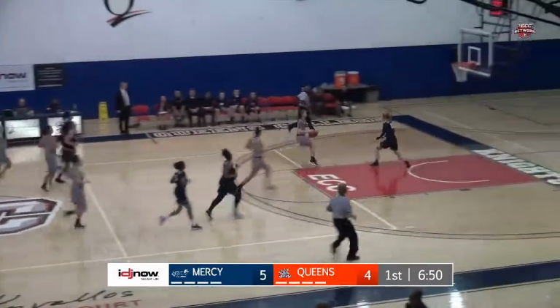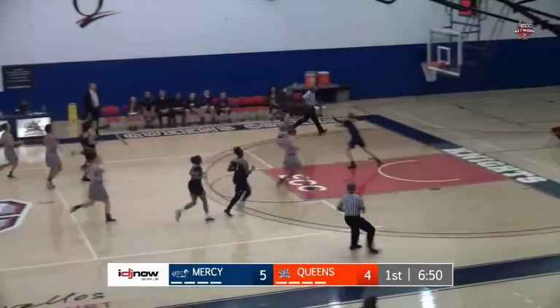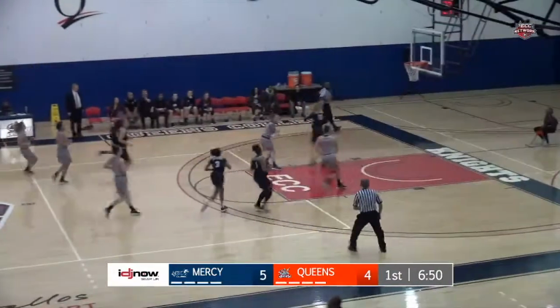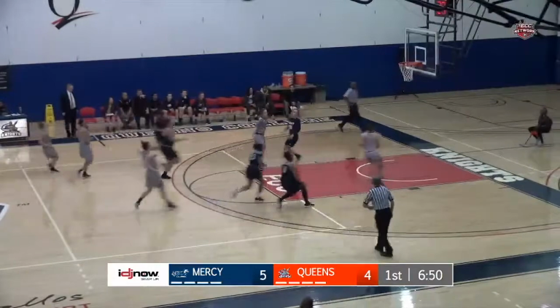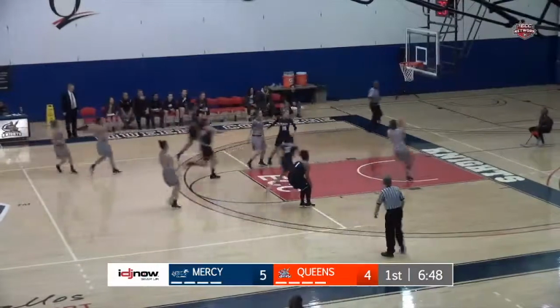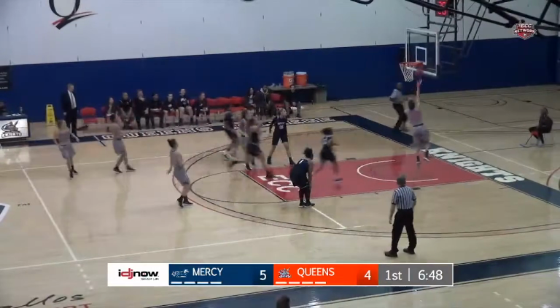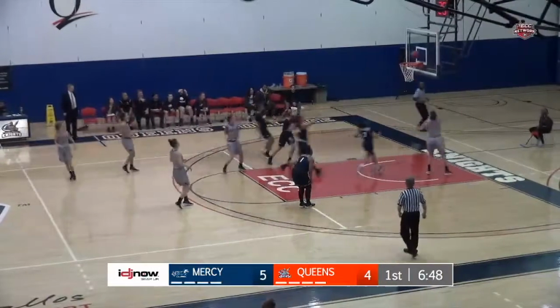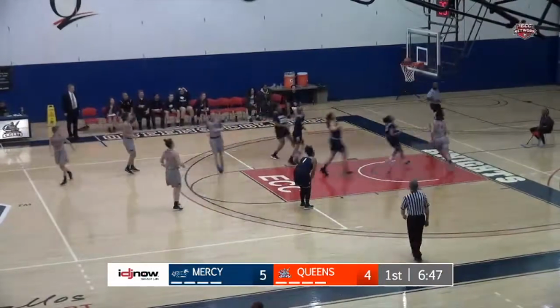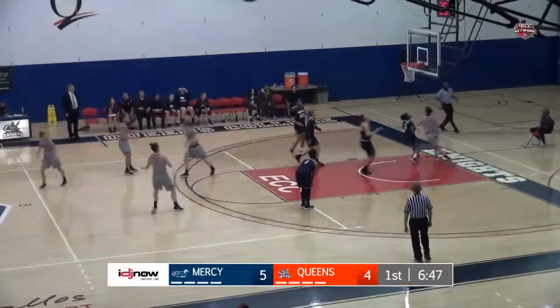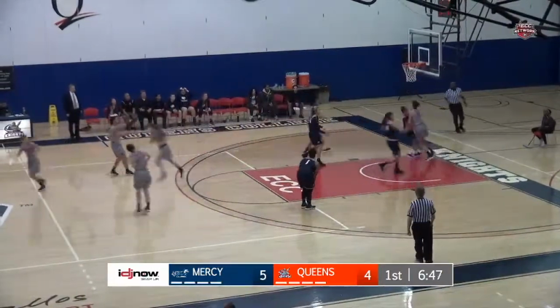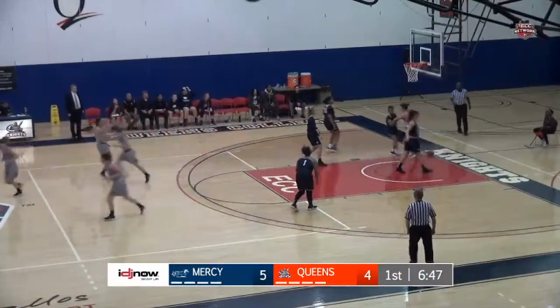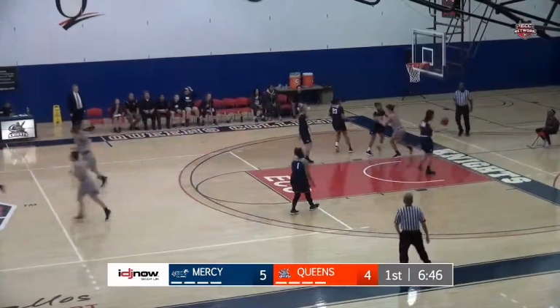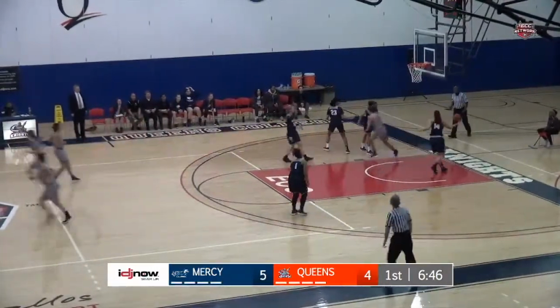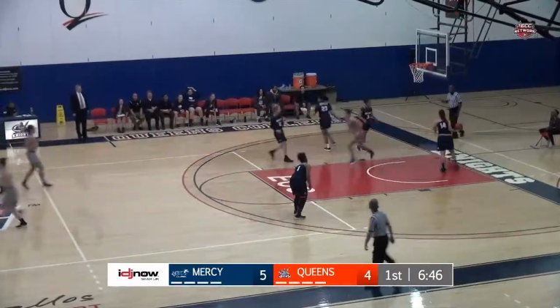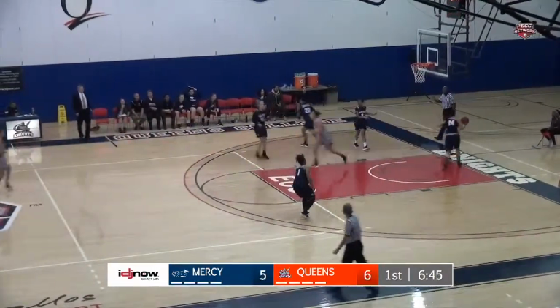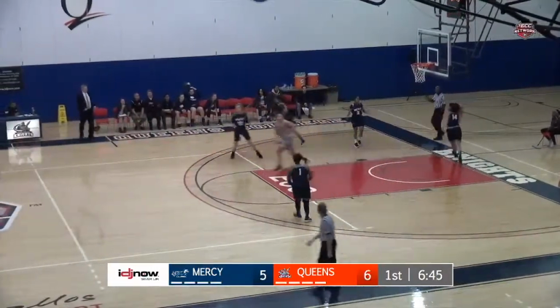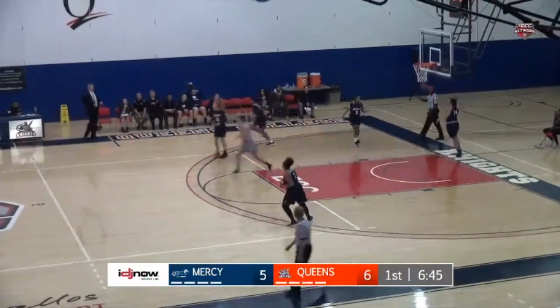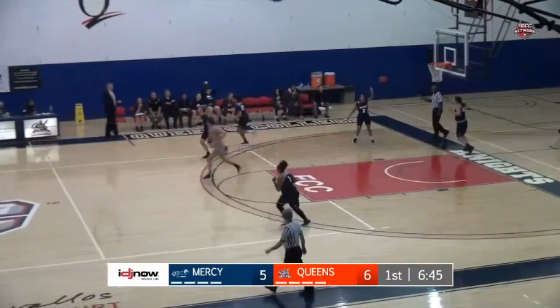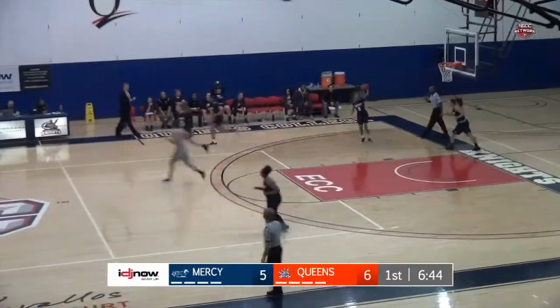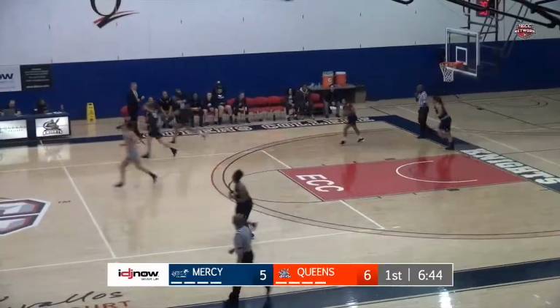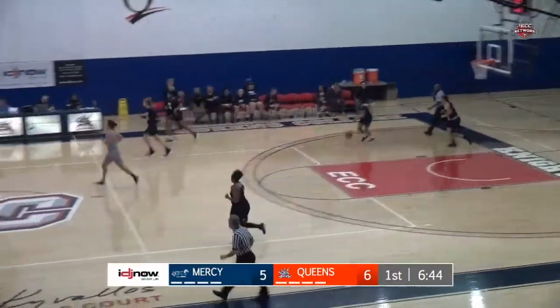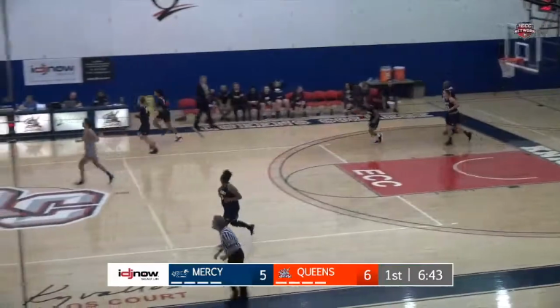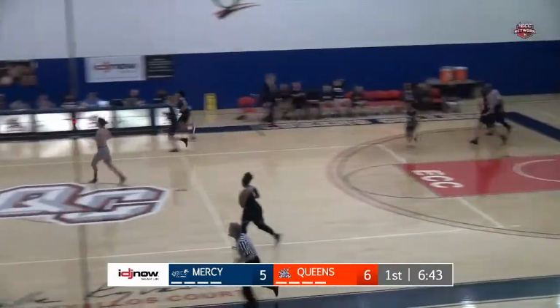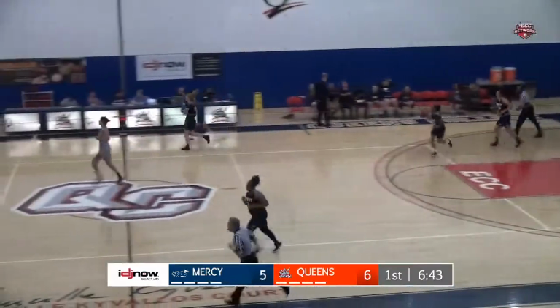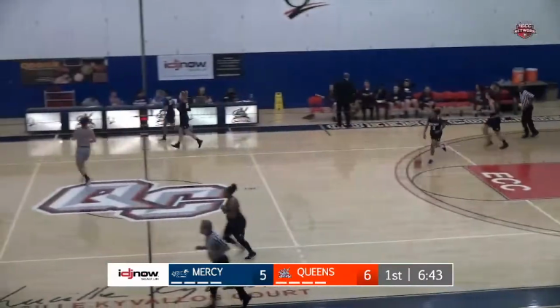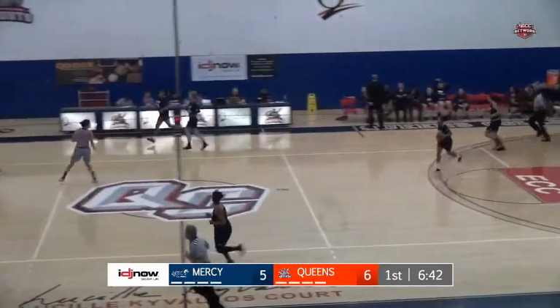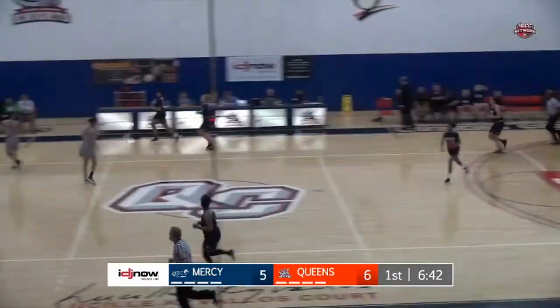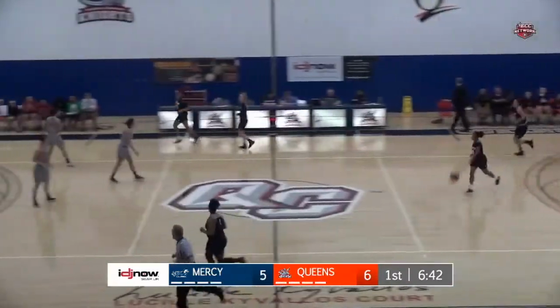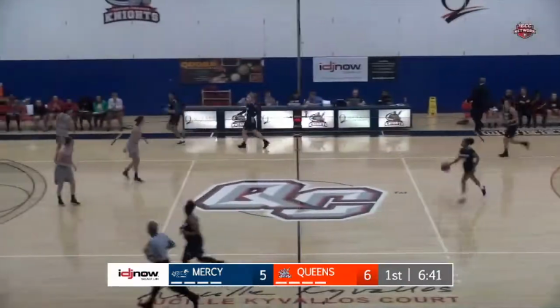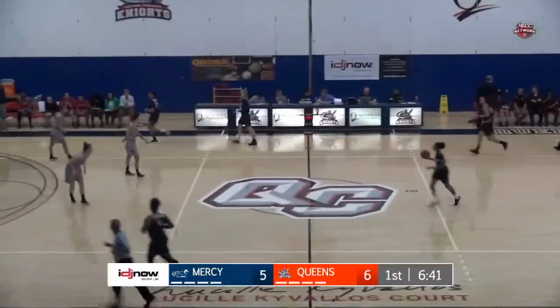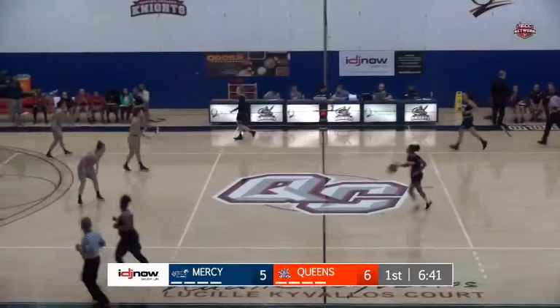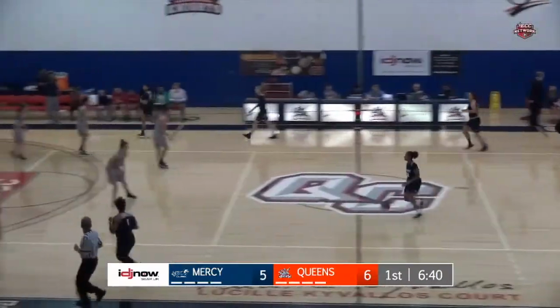Here's Maloney now, looks to go for the mid-ranger, but then a beautiful pump fake and bounce pass to Lopez for the wide open layup. Nice offense there for Queens.